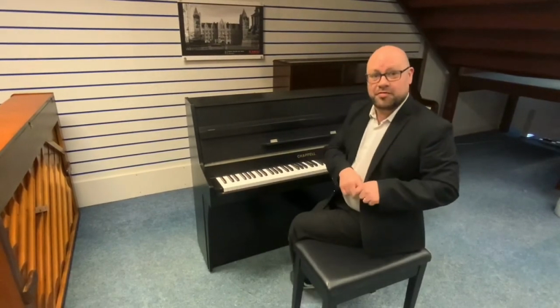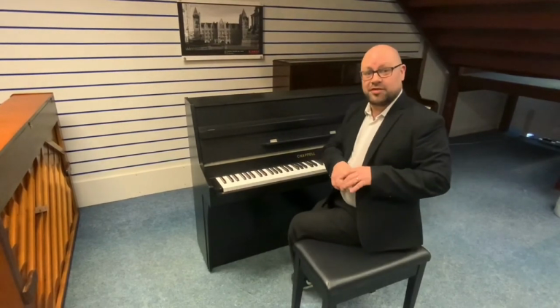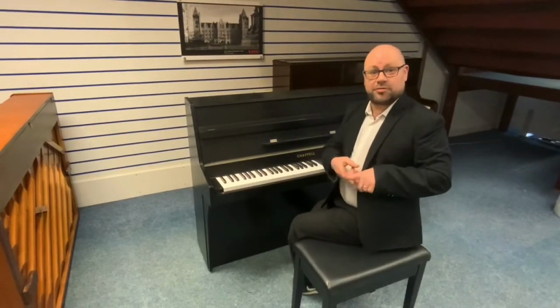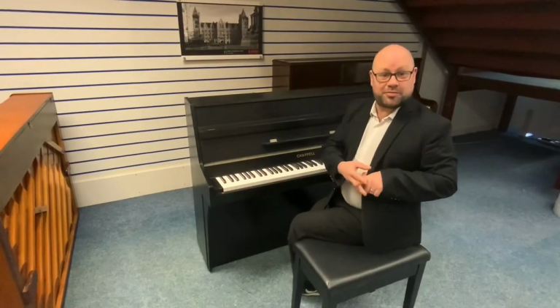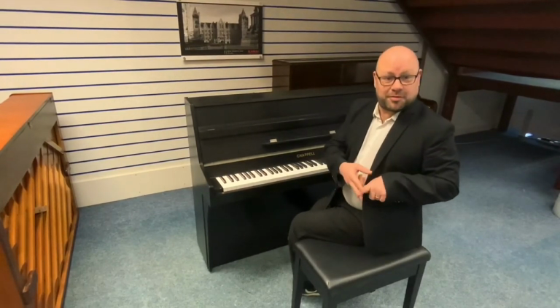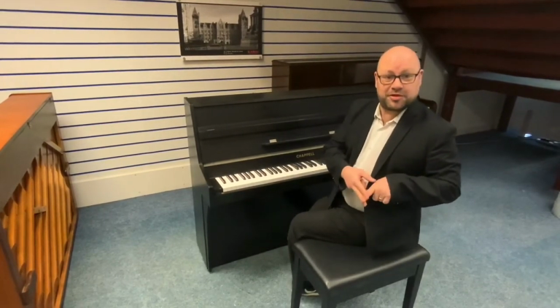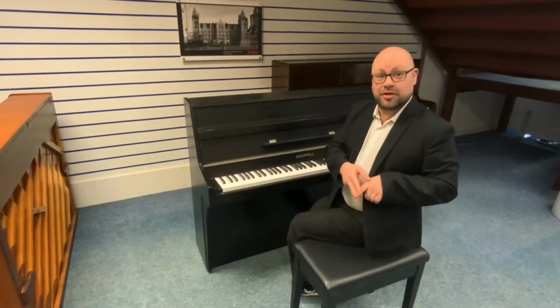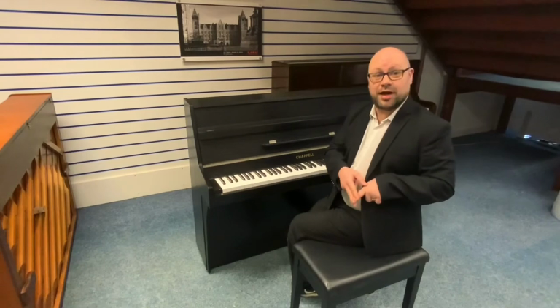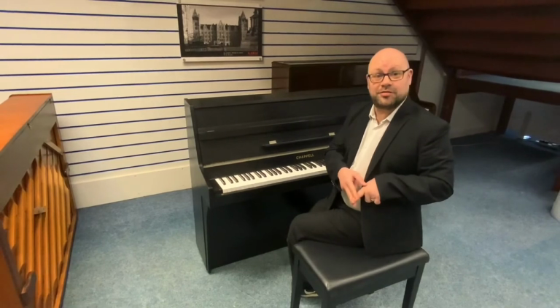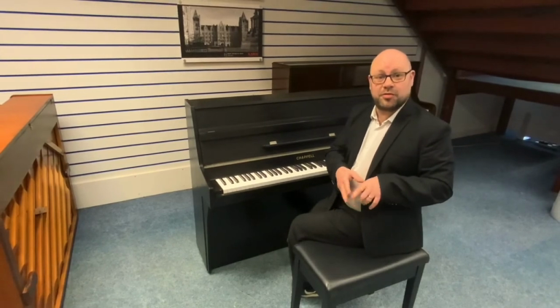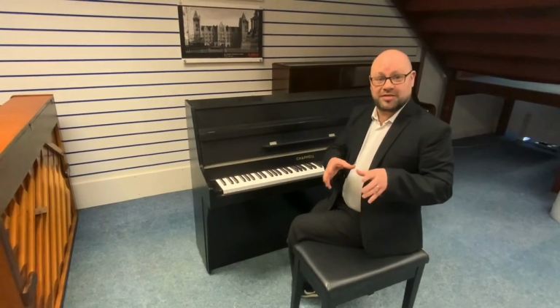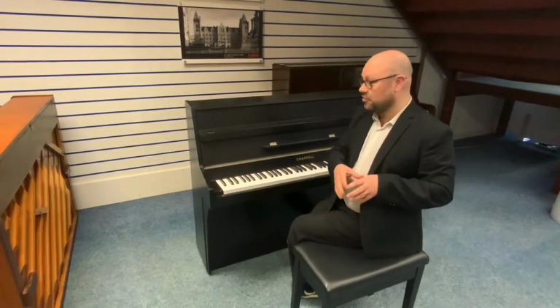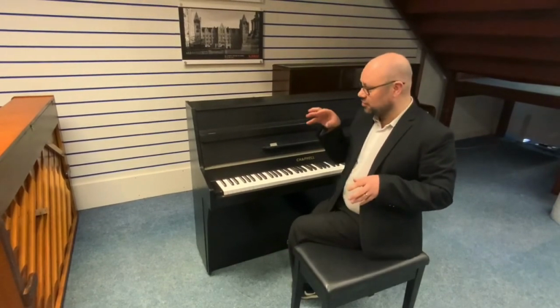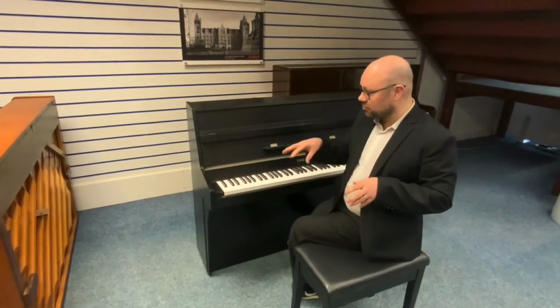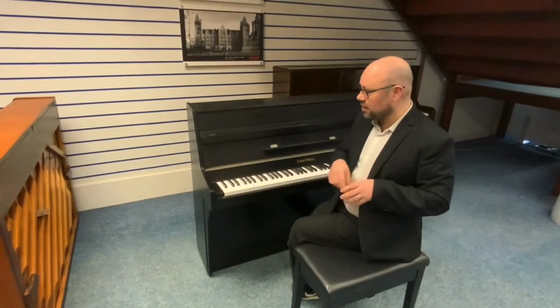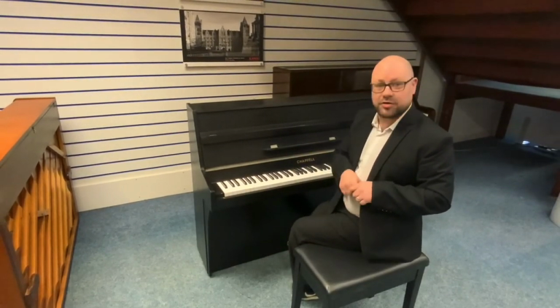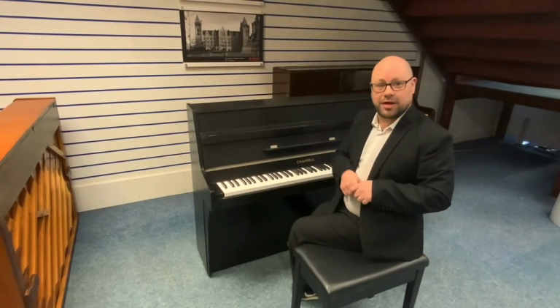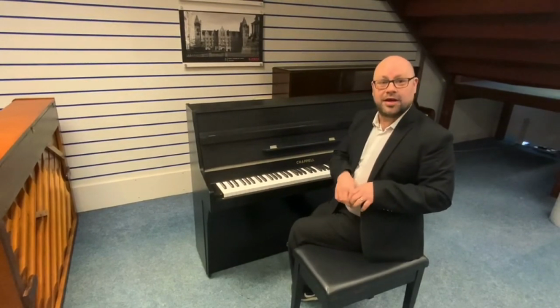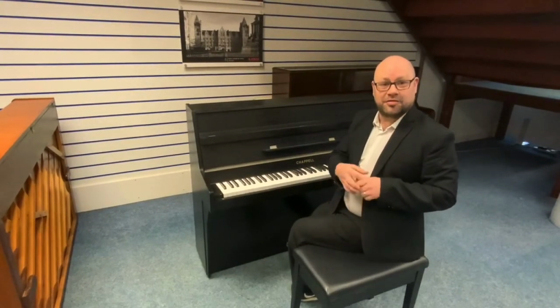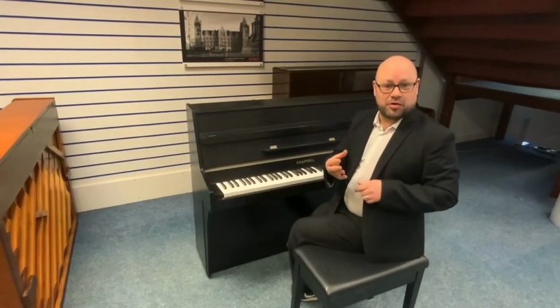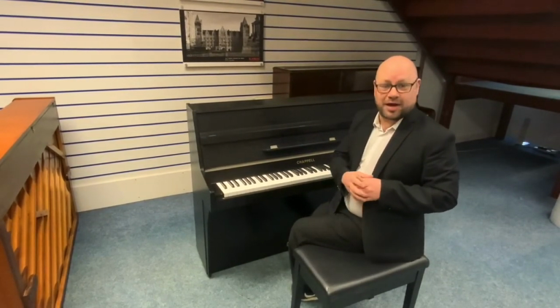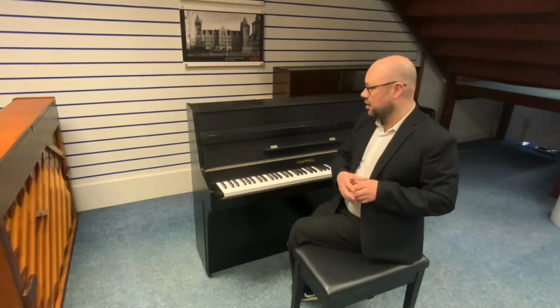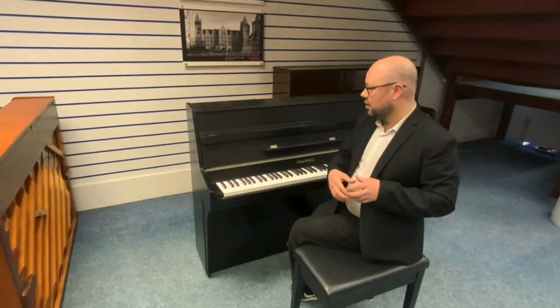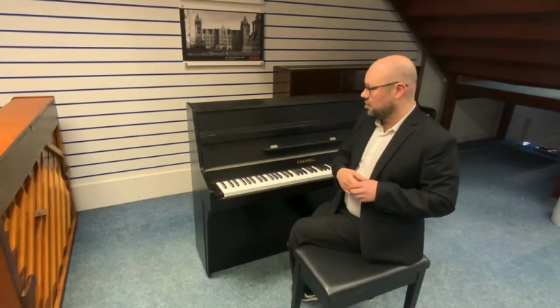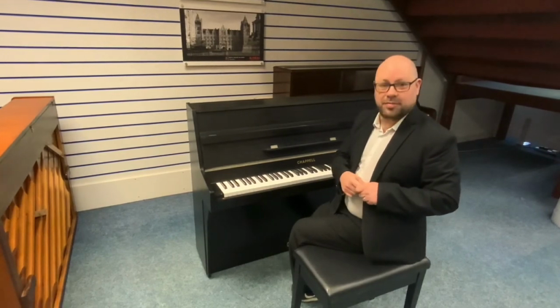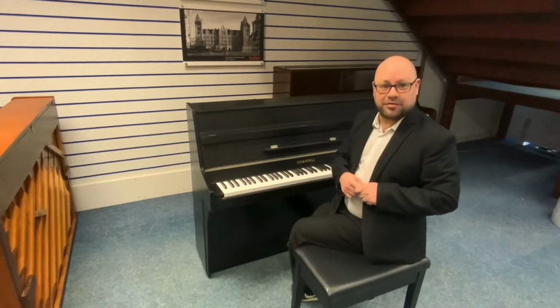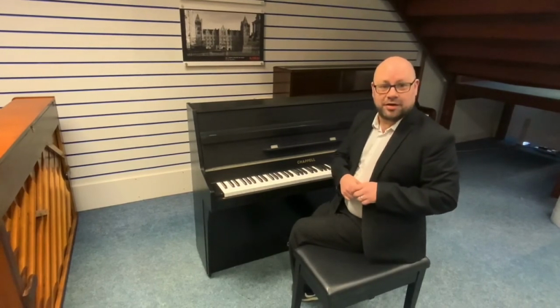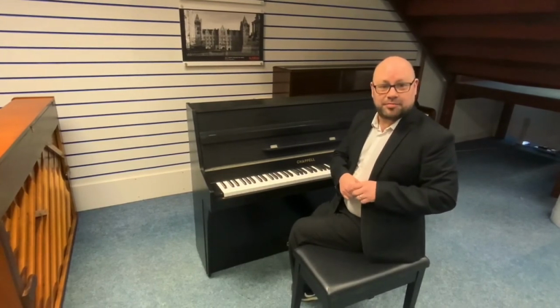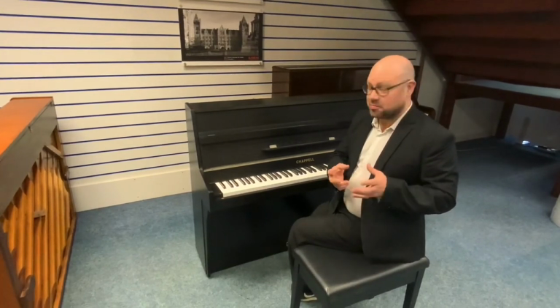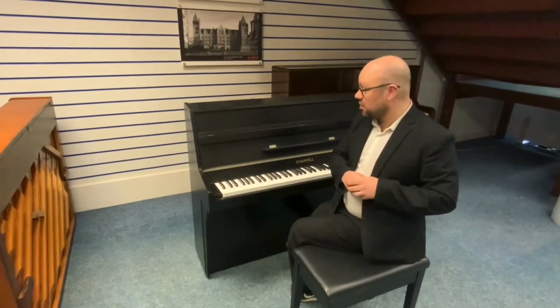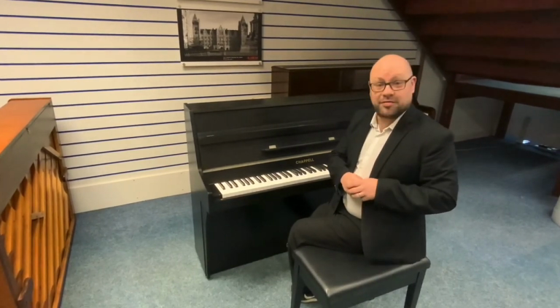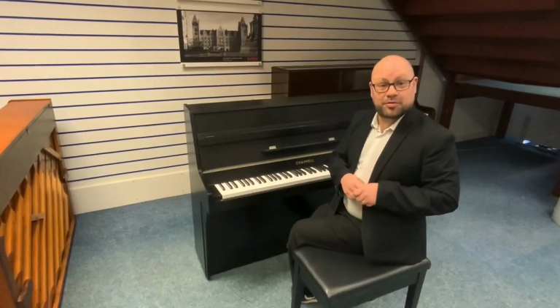If you want a bit more information, go to our website at www.rimmersmusic.co.uk — there are more detailed photographs so you can zoom in and have a good look around, and obviously more spec and a description of the piano. That's pretty much it, thank you very much for watching.